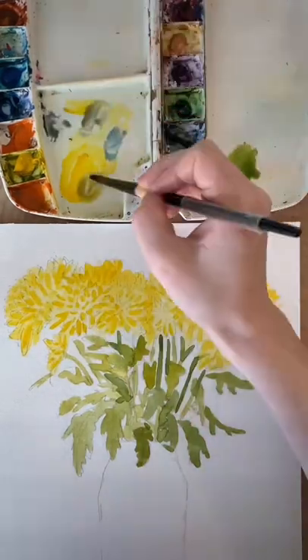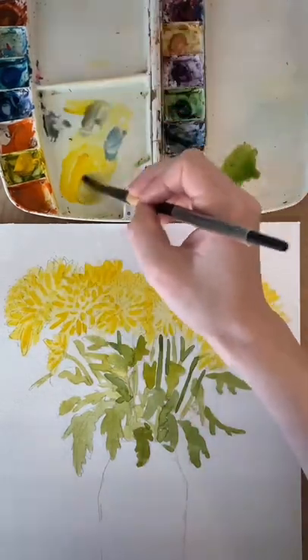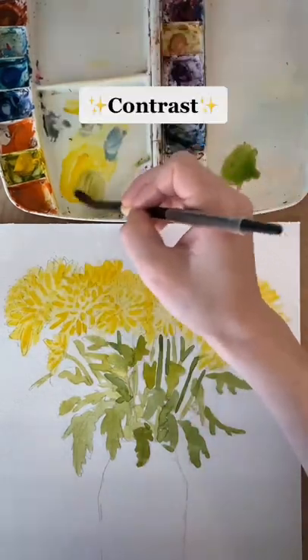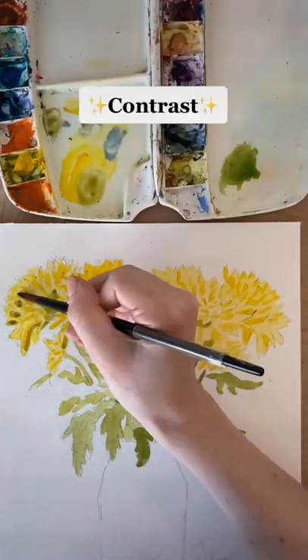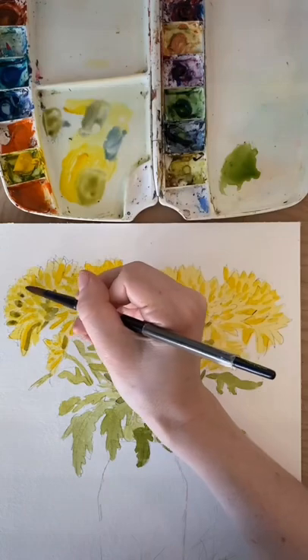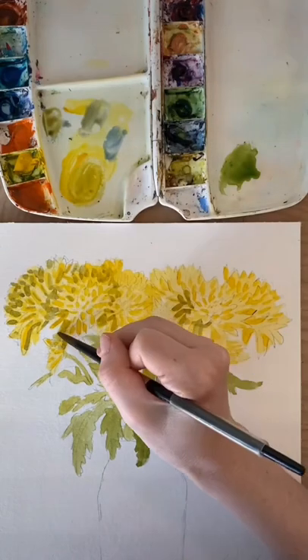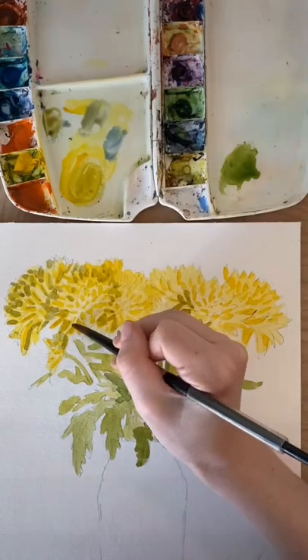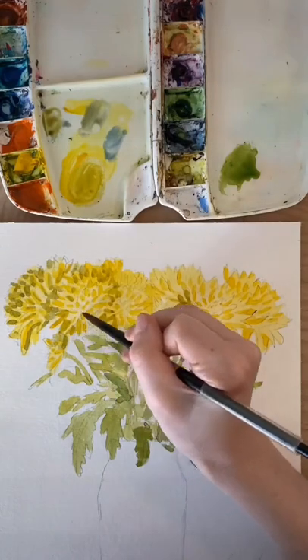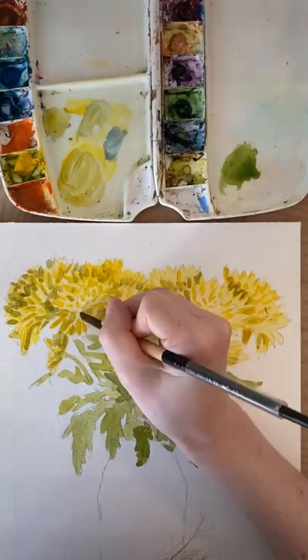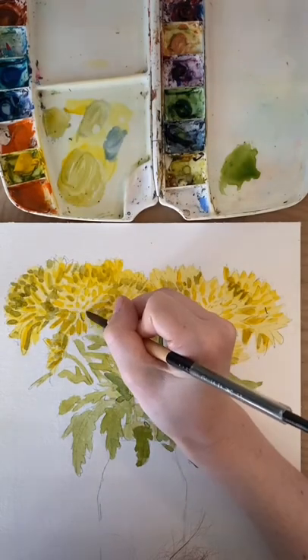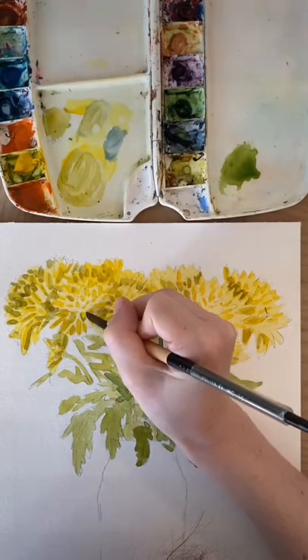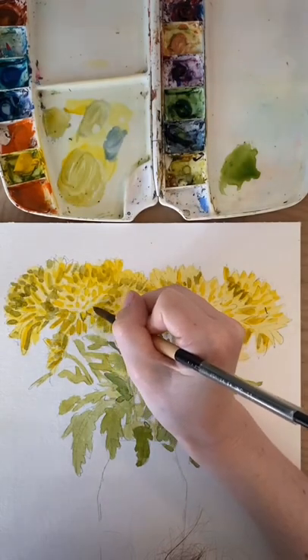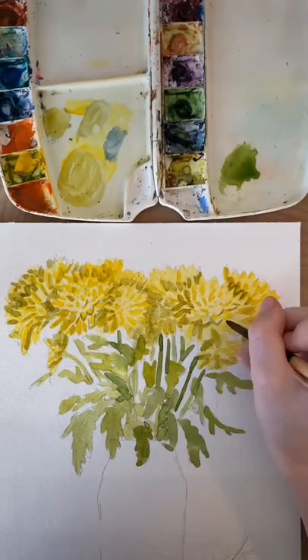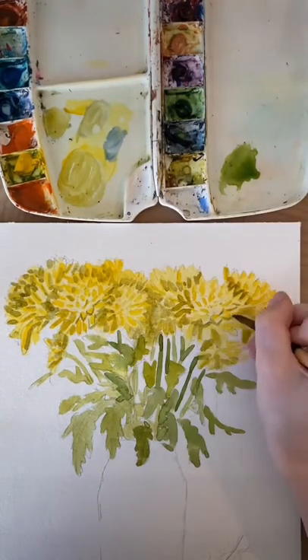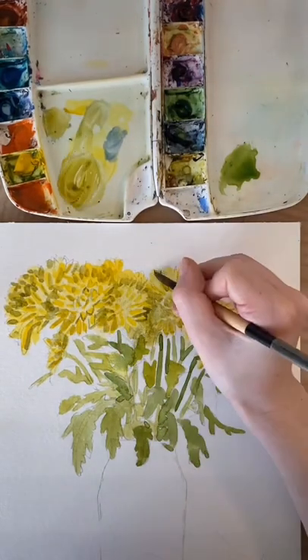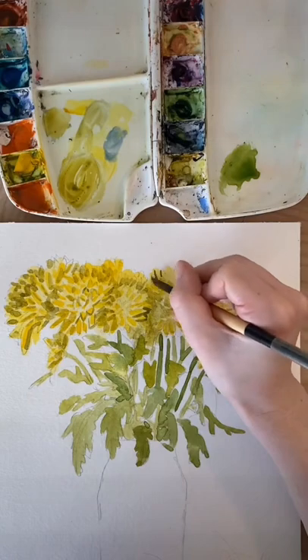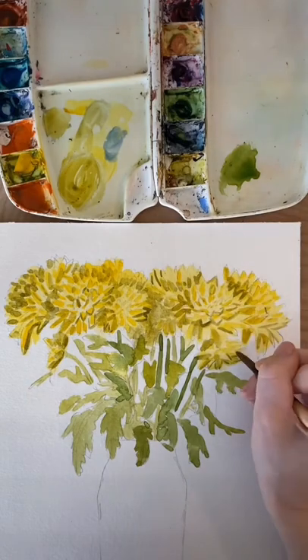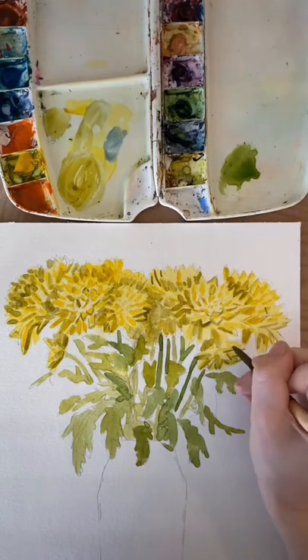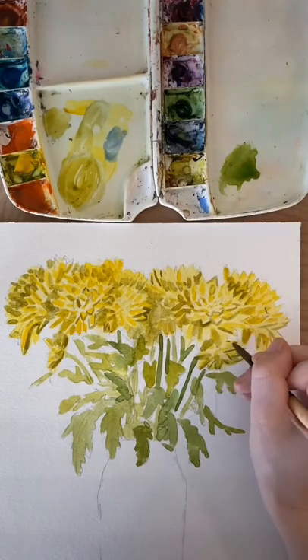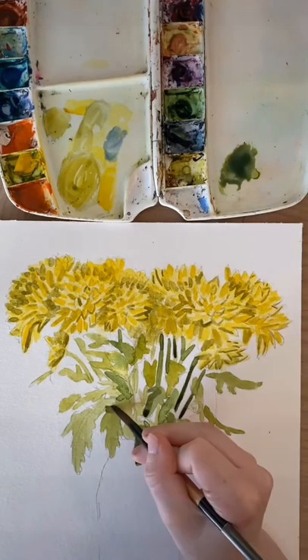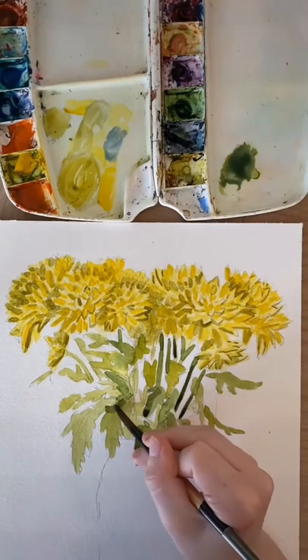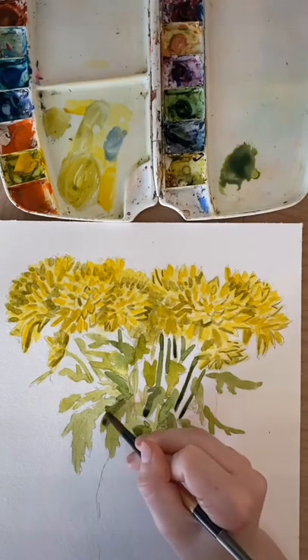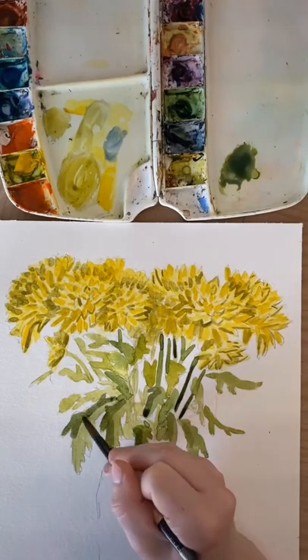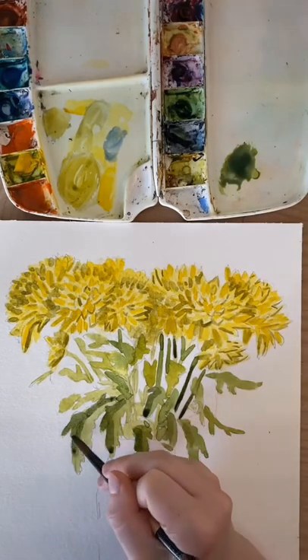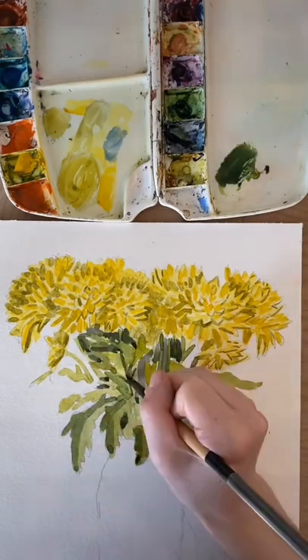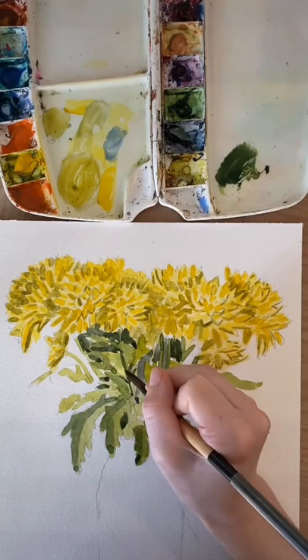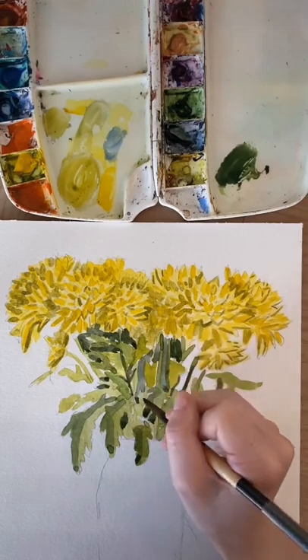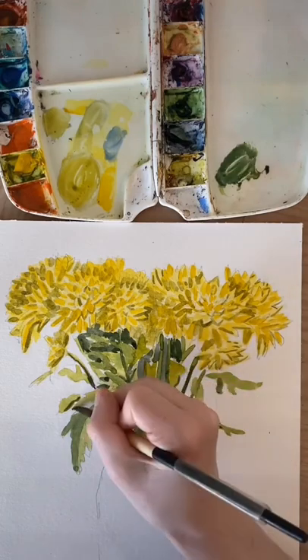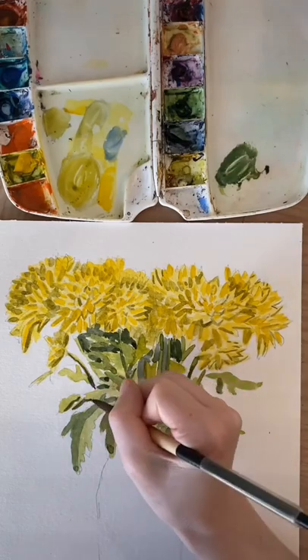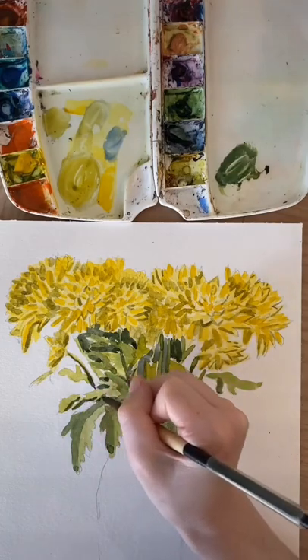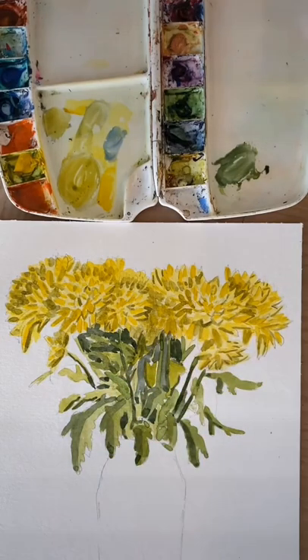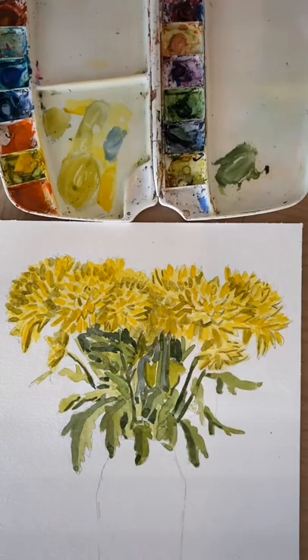Now I want to talk about contrast. Typically for other mediums I would never tell you to mix your paint with black, but for watercolor it's kind of essential to get your colors to look darker and richer so they can really pop. Here I'm using black with yellow and then black with the green in the leaves and the stems.